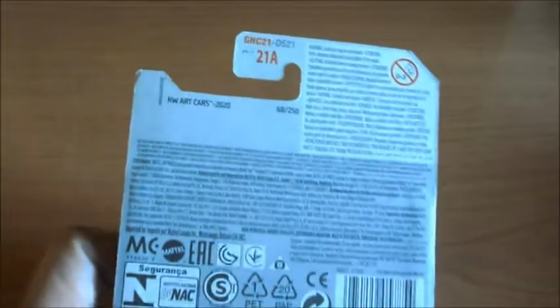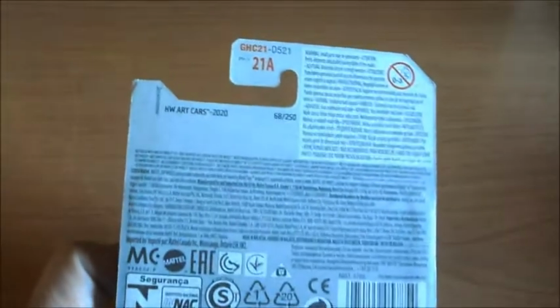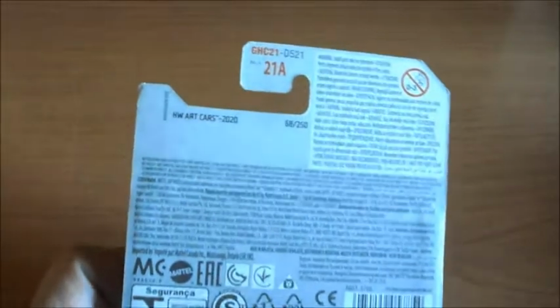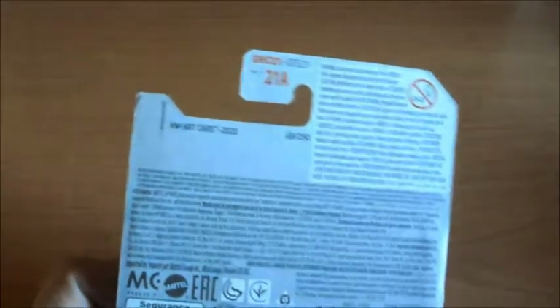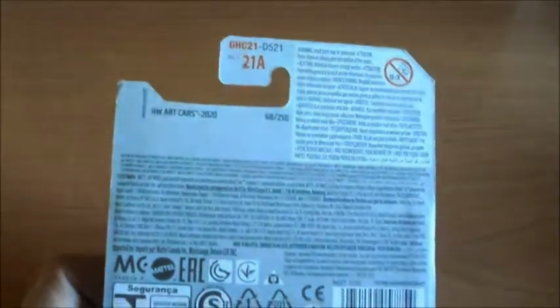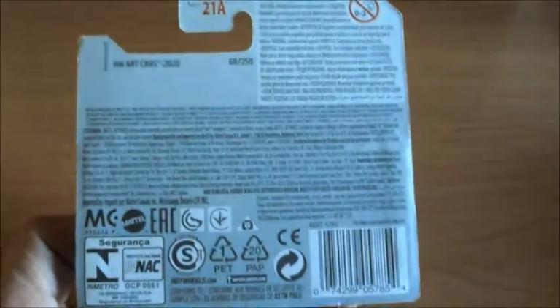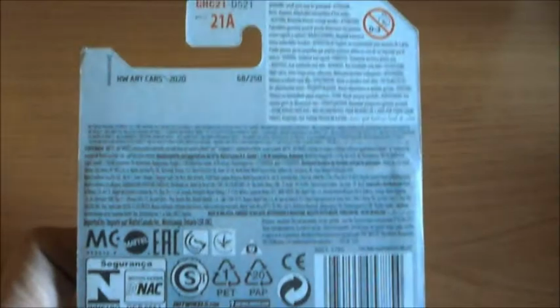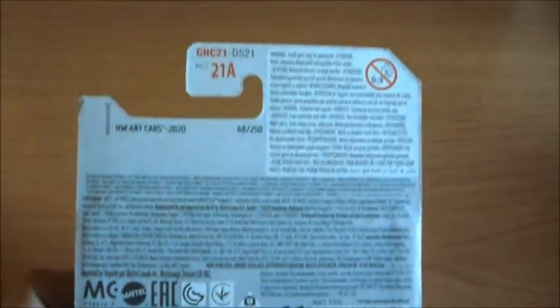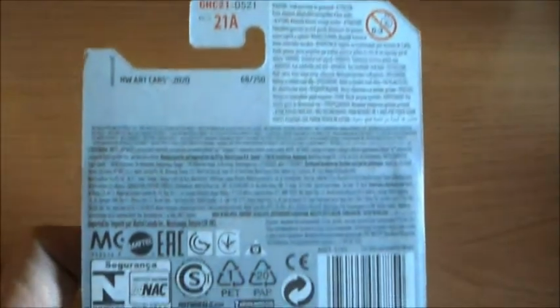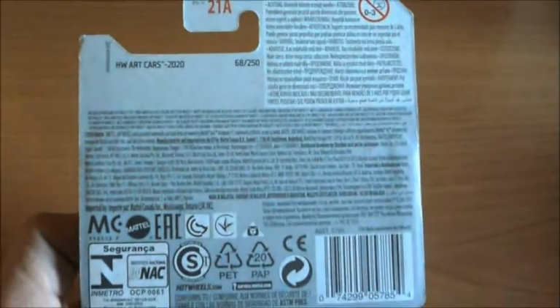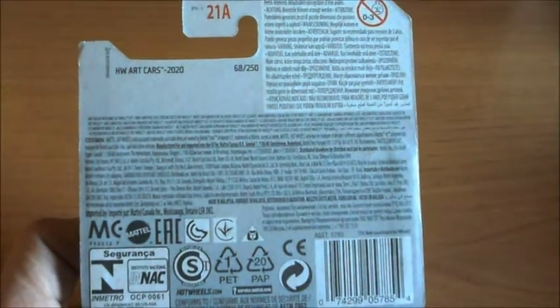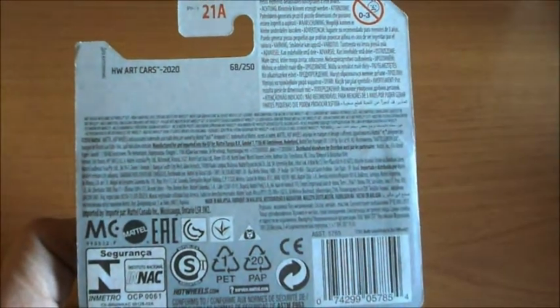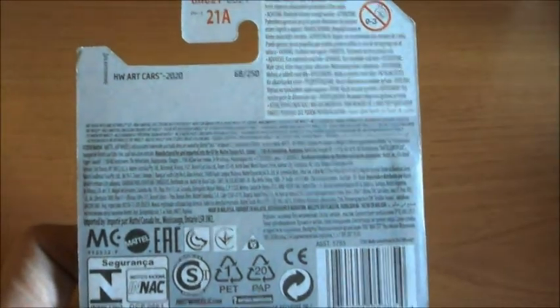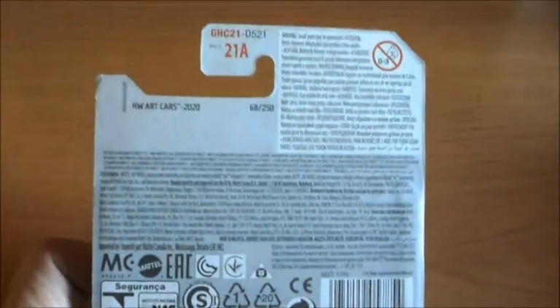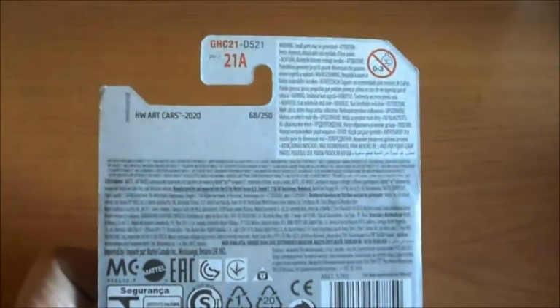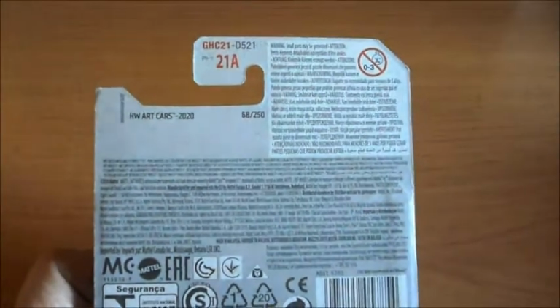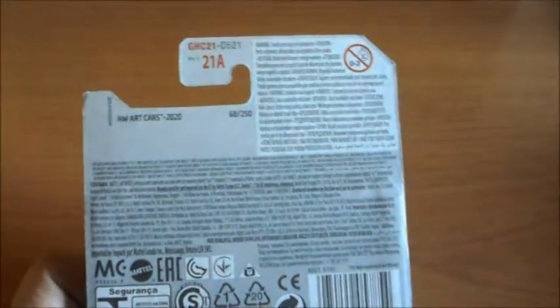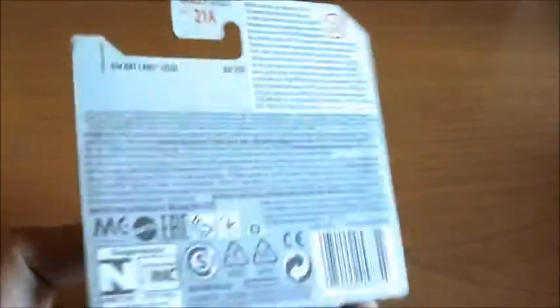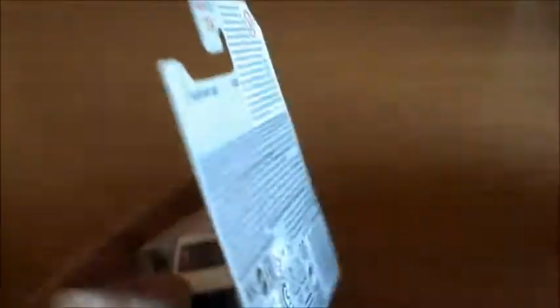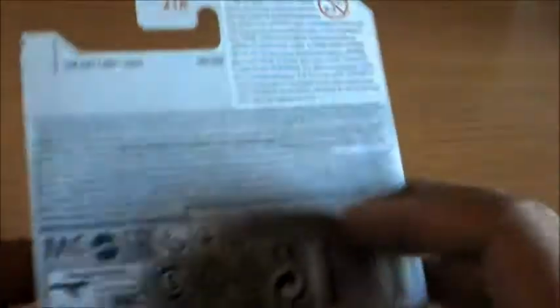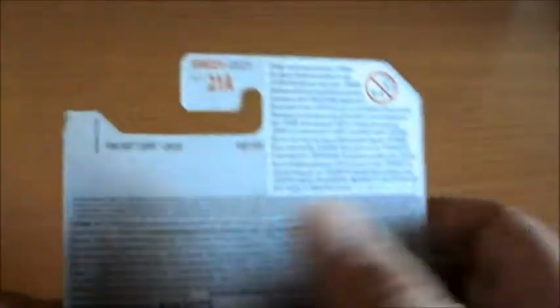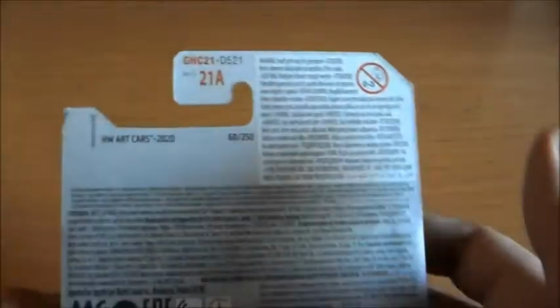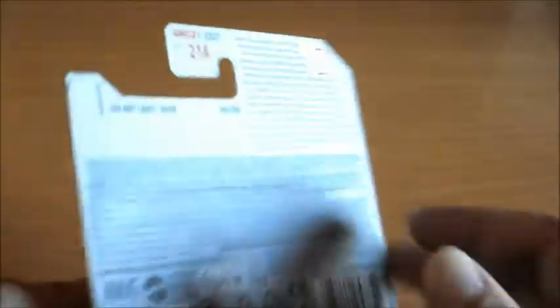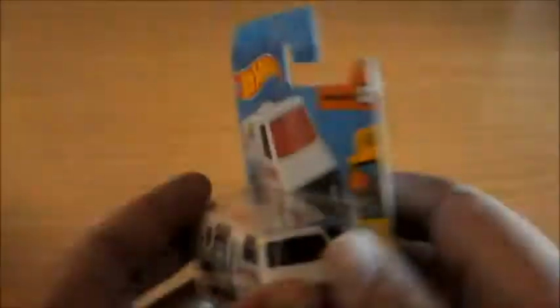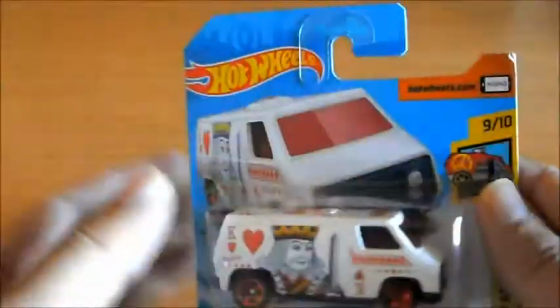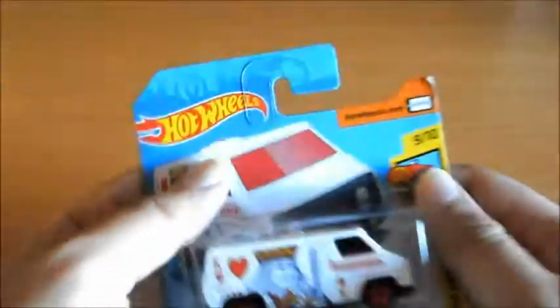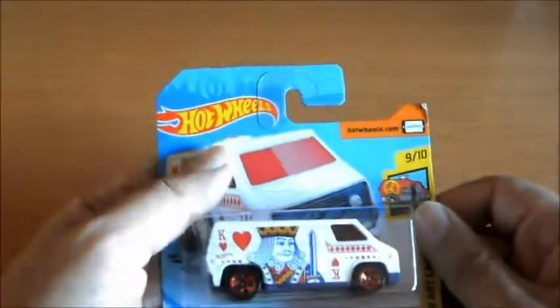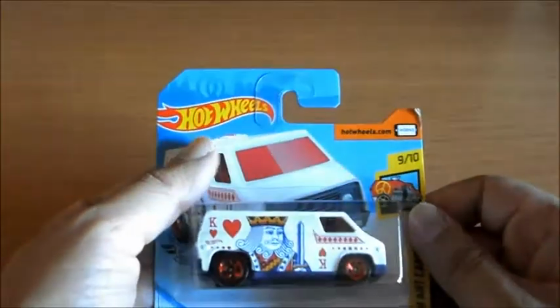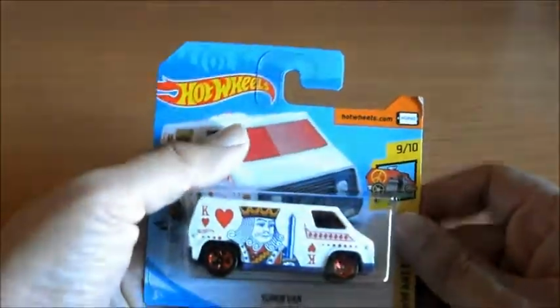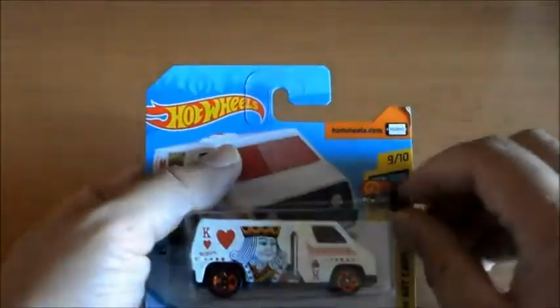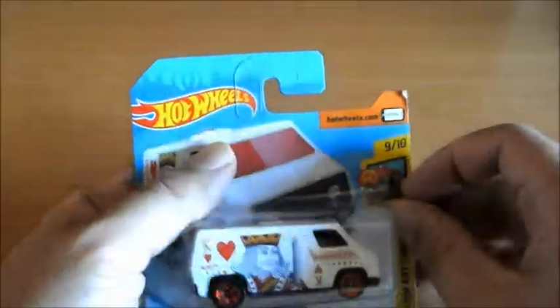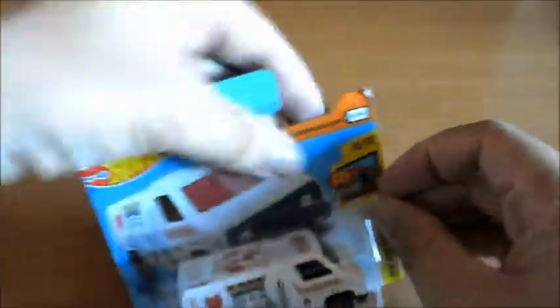Por detrás no veo ninguna clase de licencia, pero estoy casi seguro que esta furgoneta es de GMC, así que debería tener al menos la de General Motors. Vamos a pasar a abrirlo.